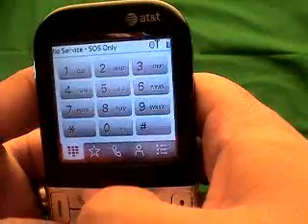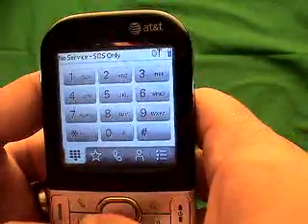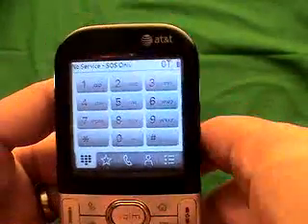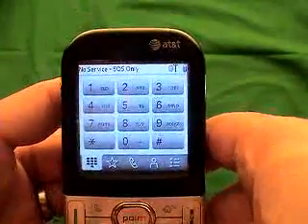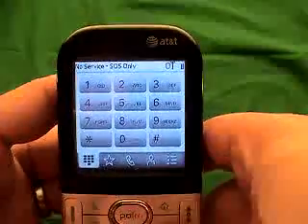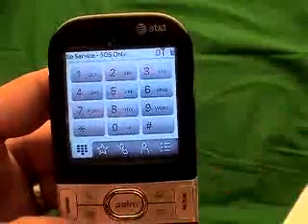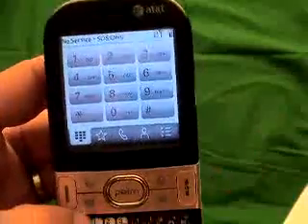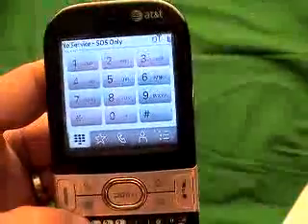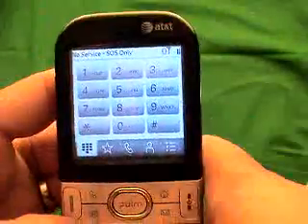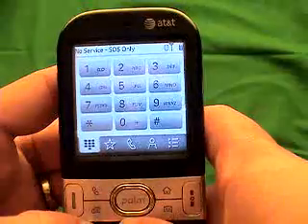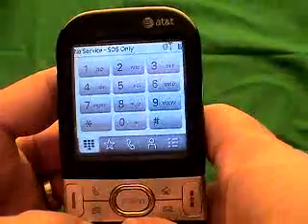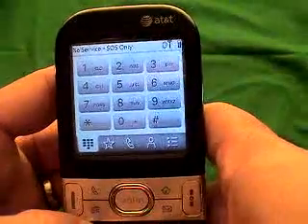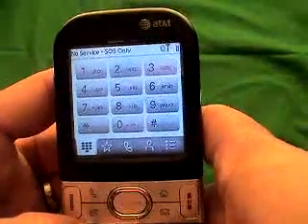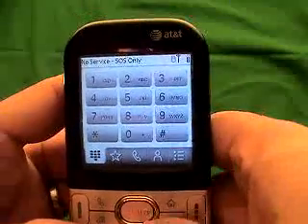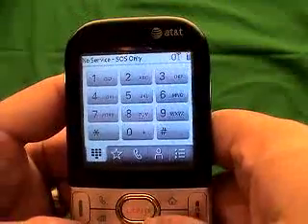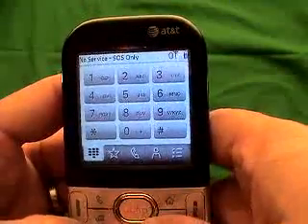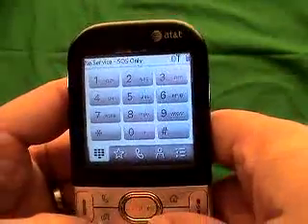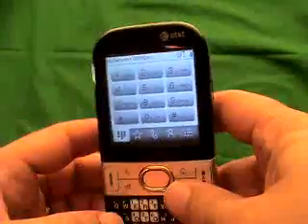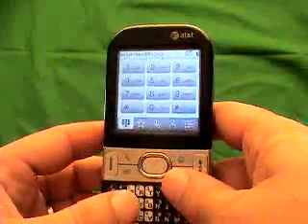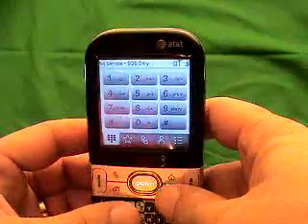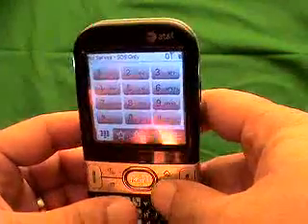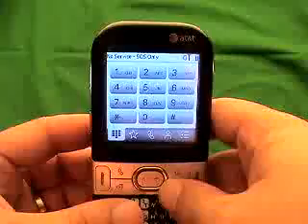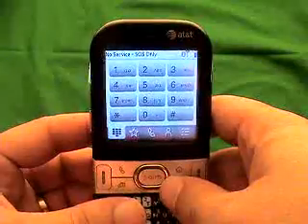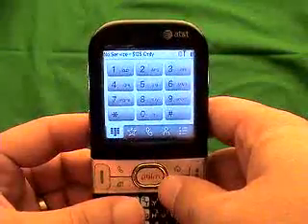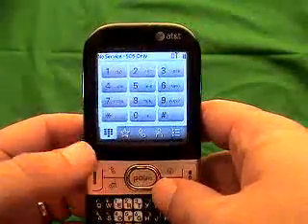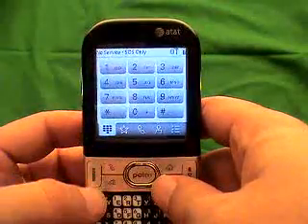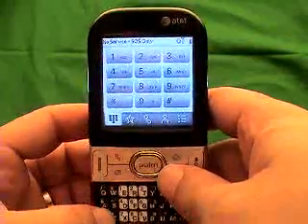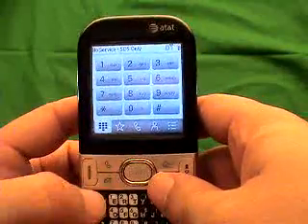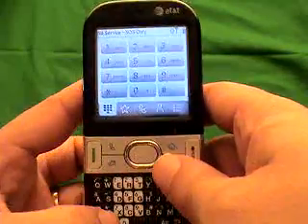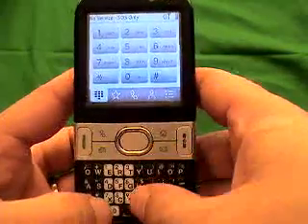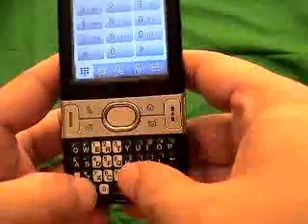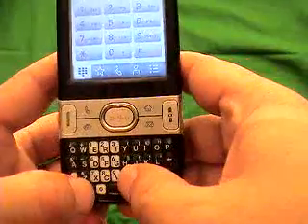So now you've given us the IMEI number, we've calculated your unlock code, and we've gotten you the unlock code back. Now in order to enter it, it's pretty simple. You enter a SIM card into the phone, power the phone on, and type in — I'm going to use the keypad now.